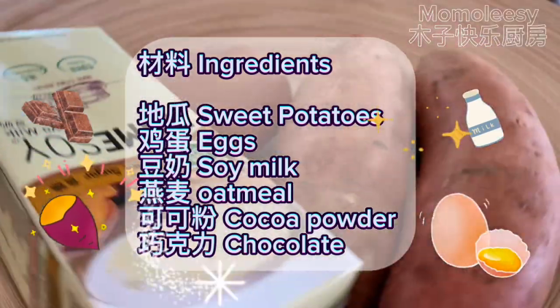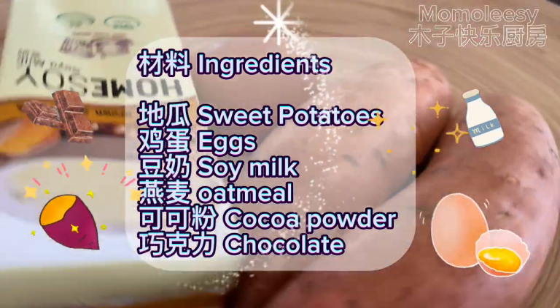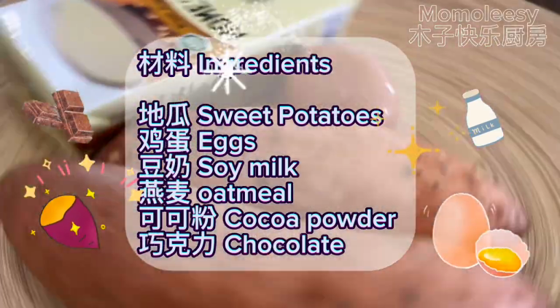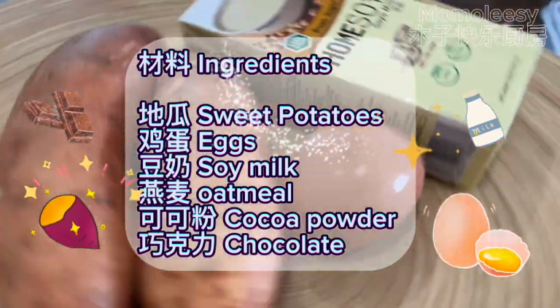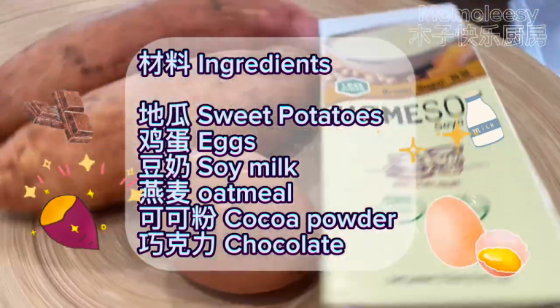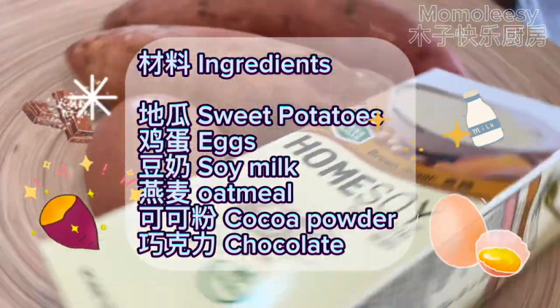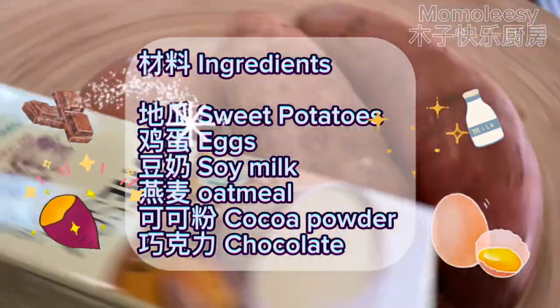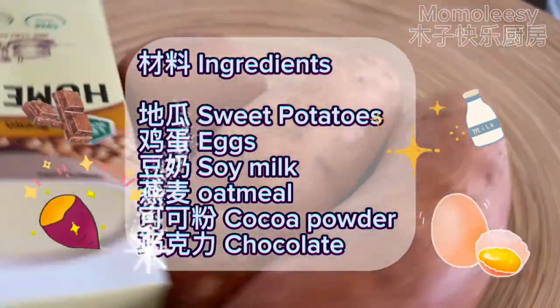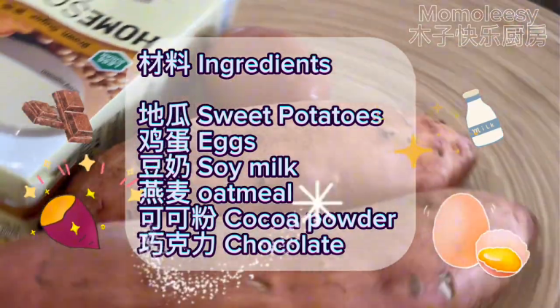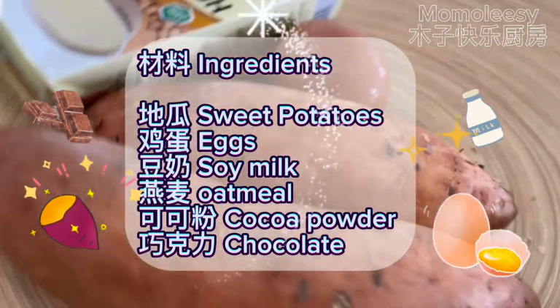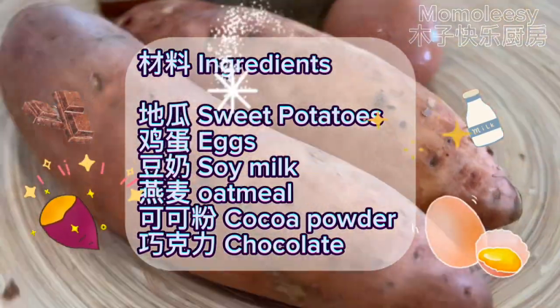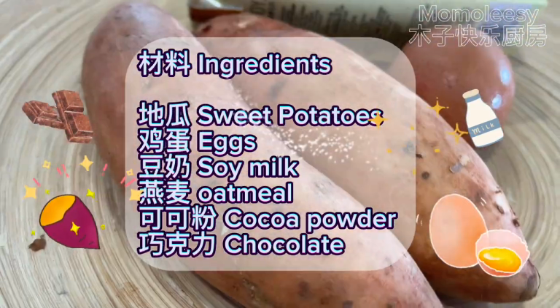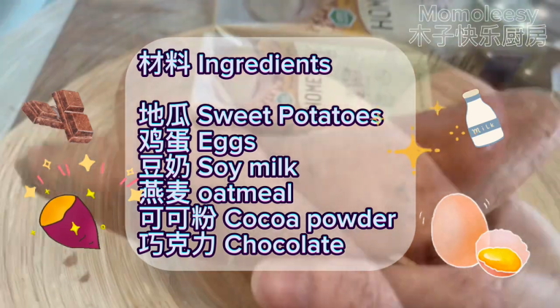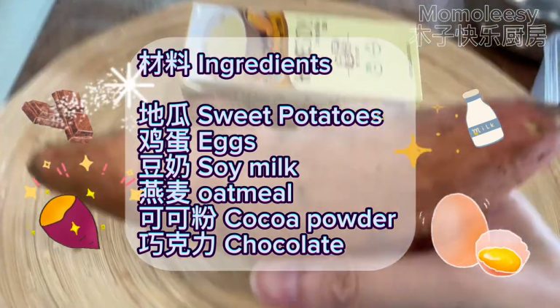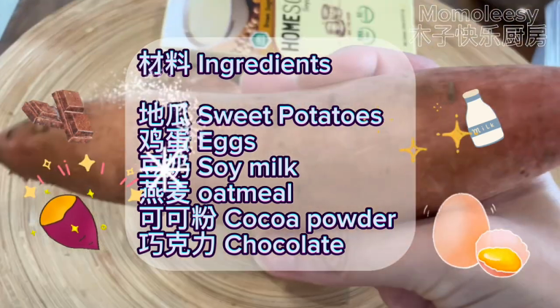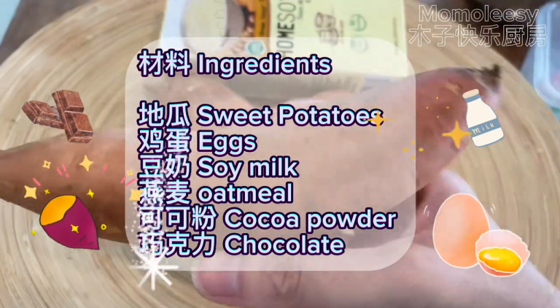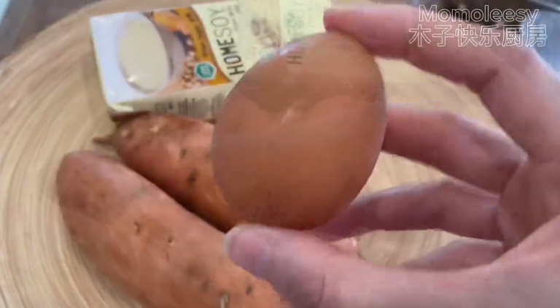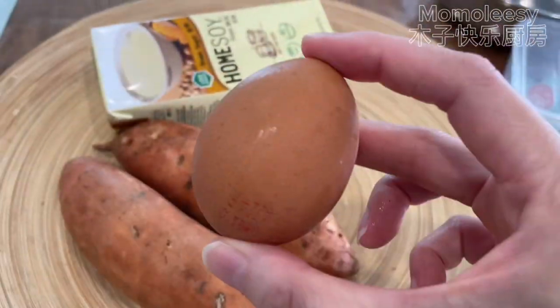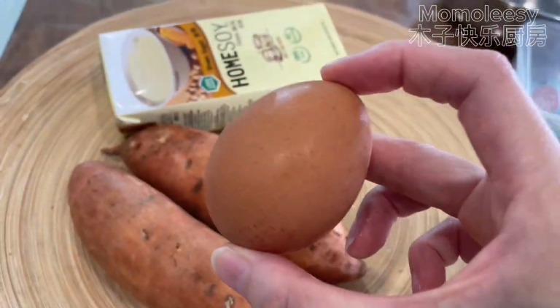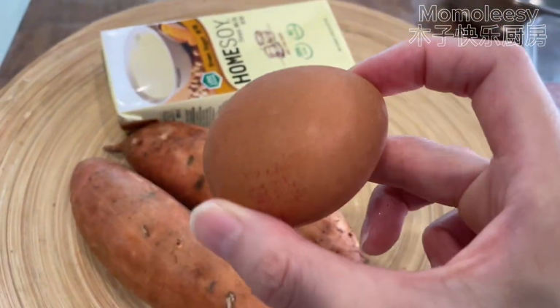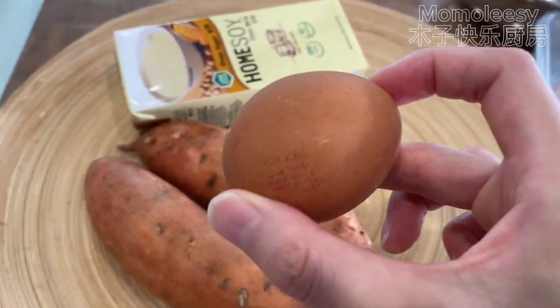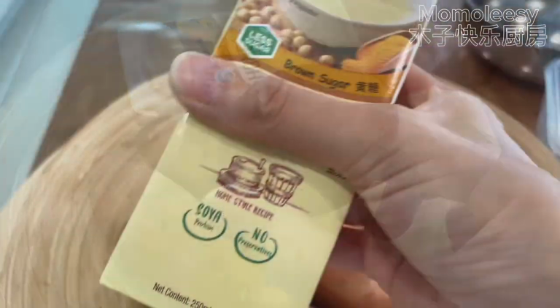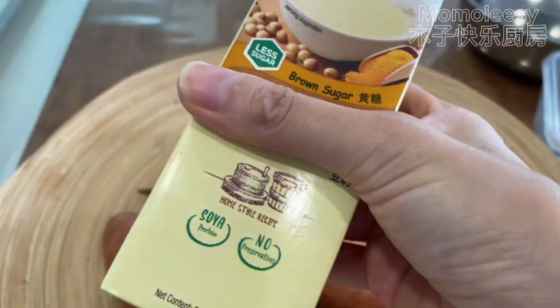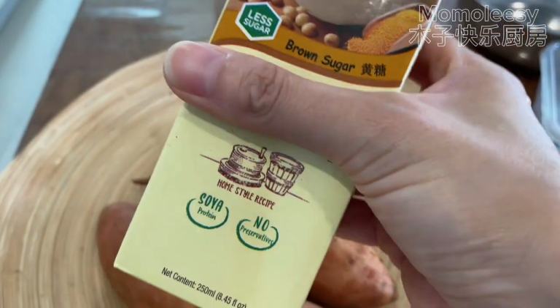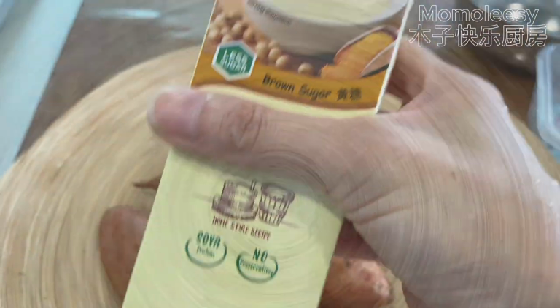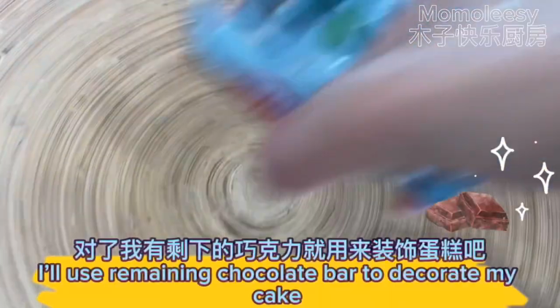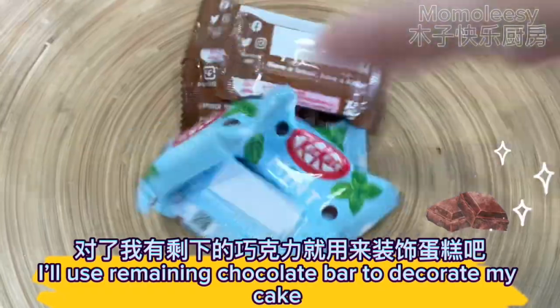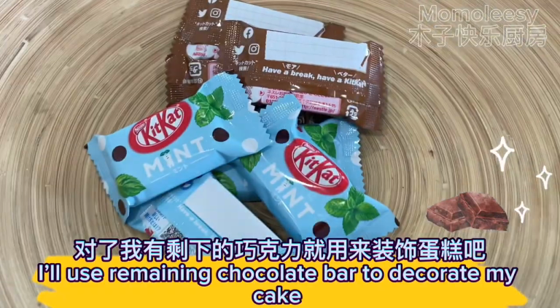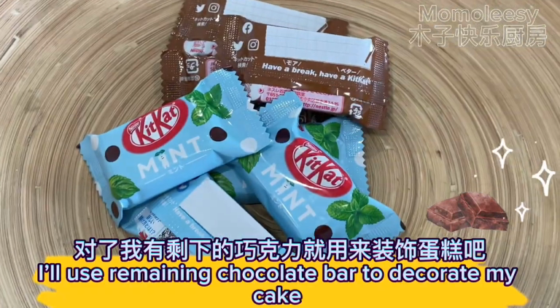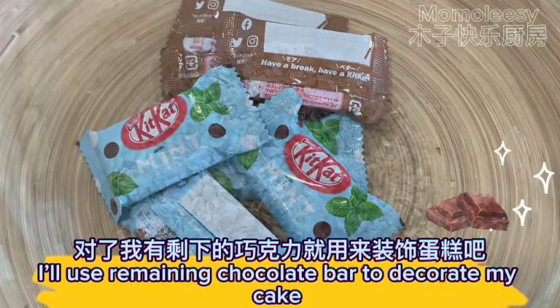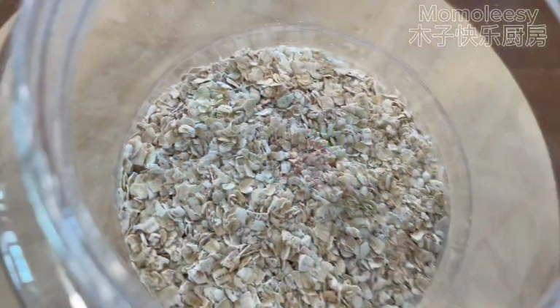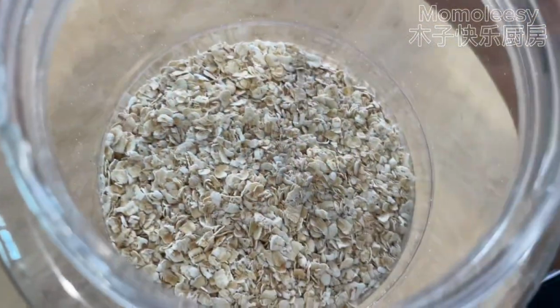Ingredients: sweet potatoes, eggs, soy milk, oatmeal, cocoa powder, and chocolate. I'll use a remaining chocolate bar to decorate my cake.